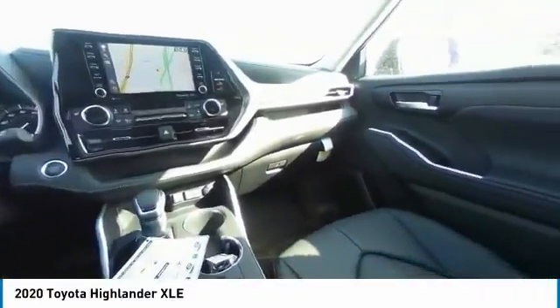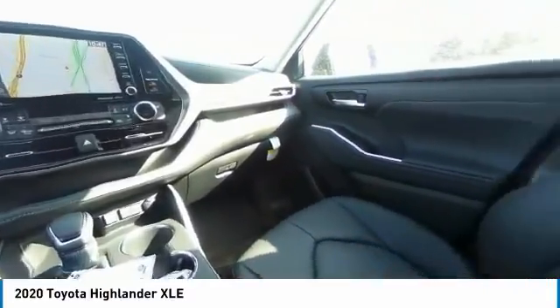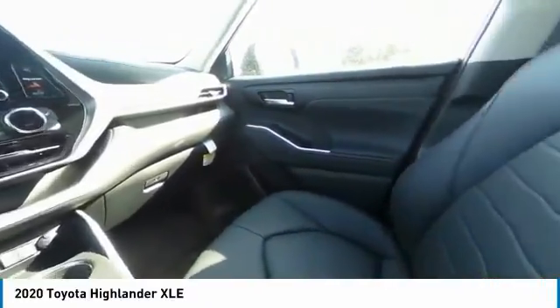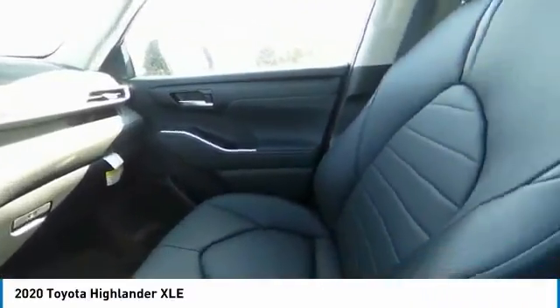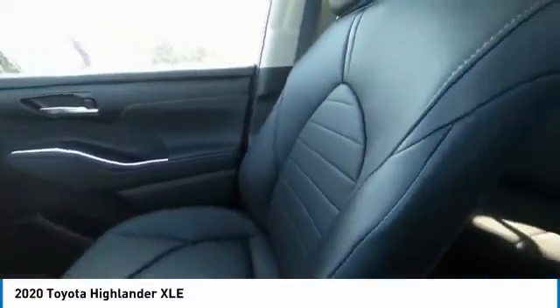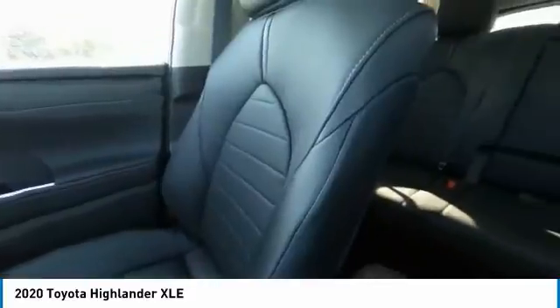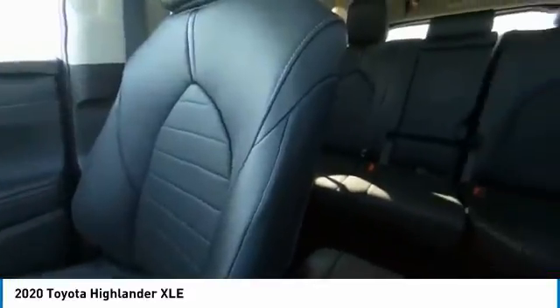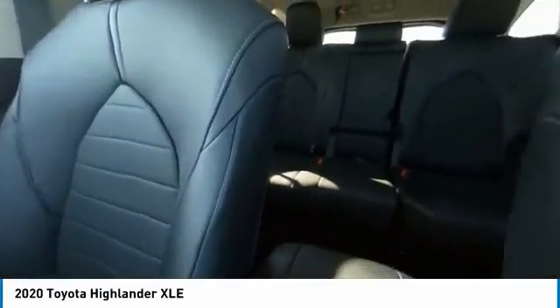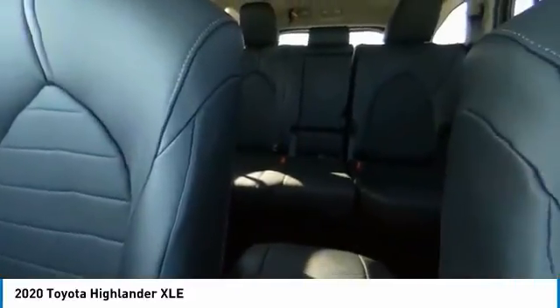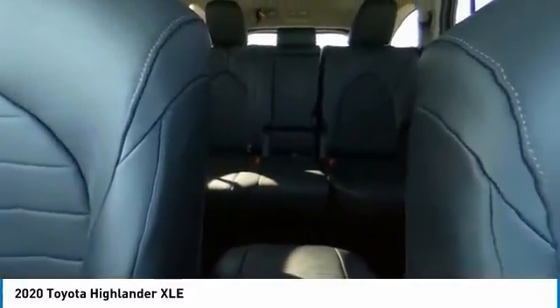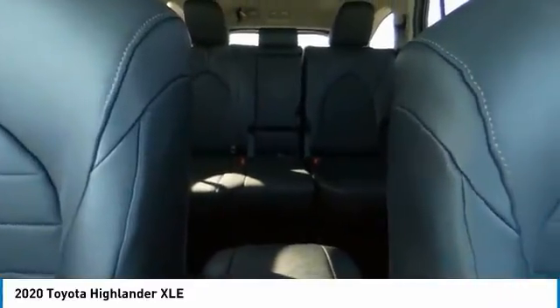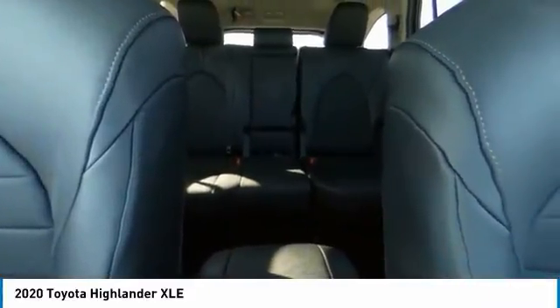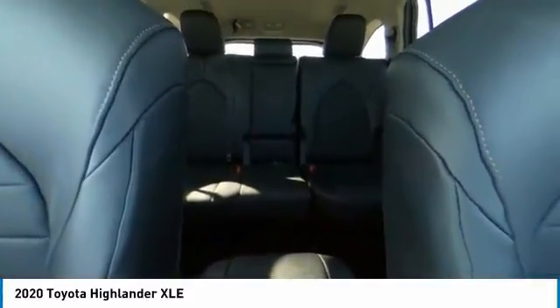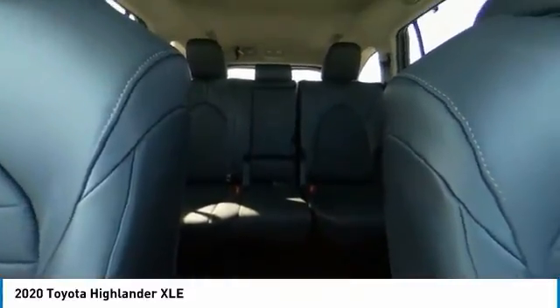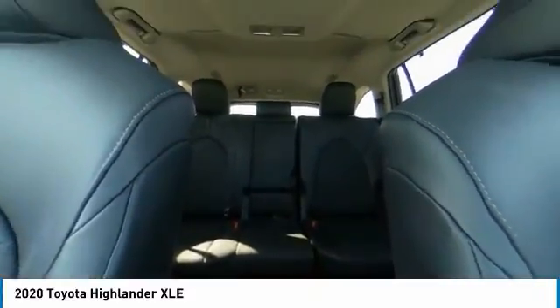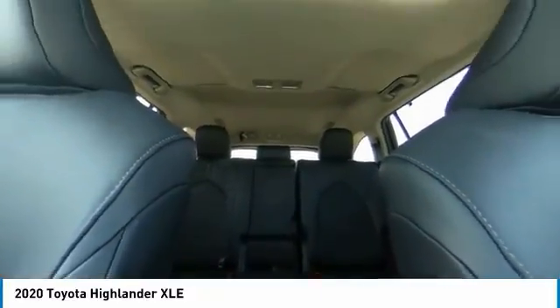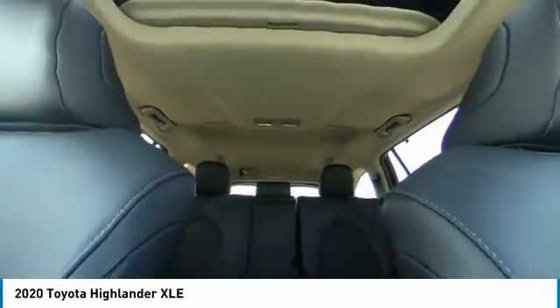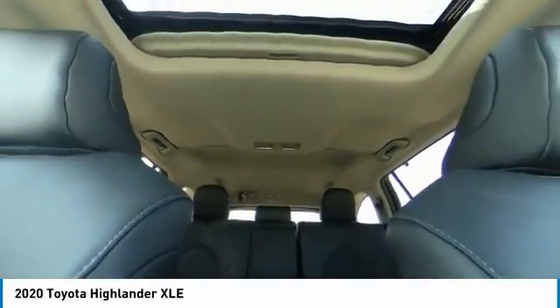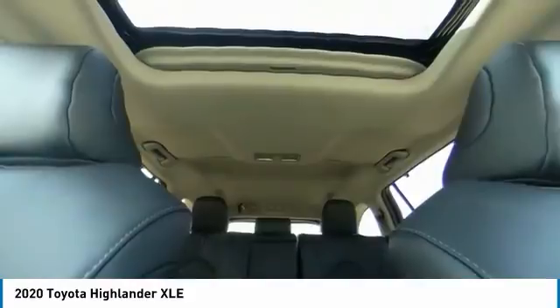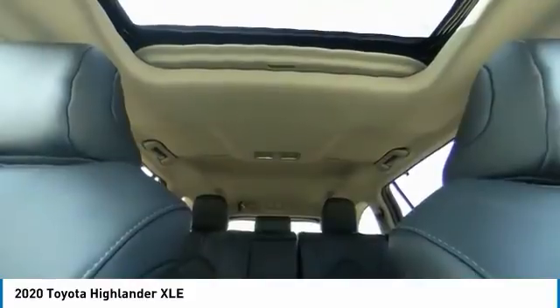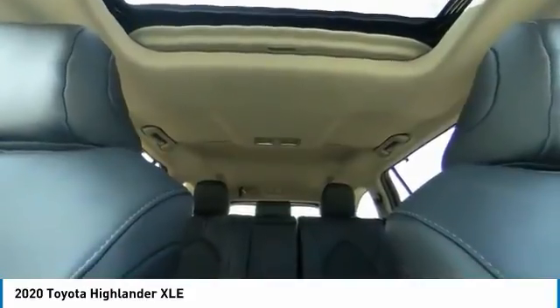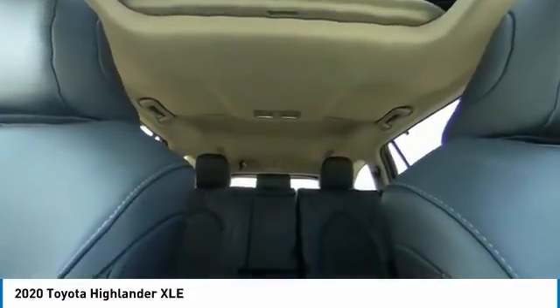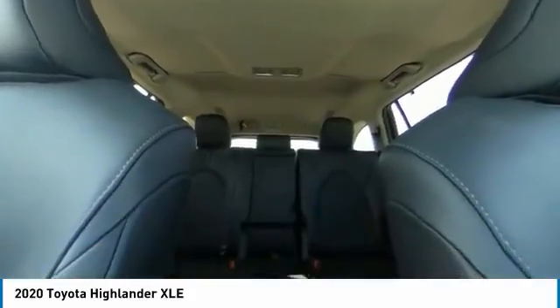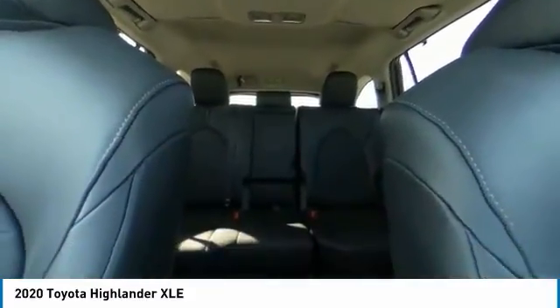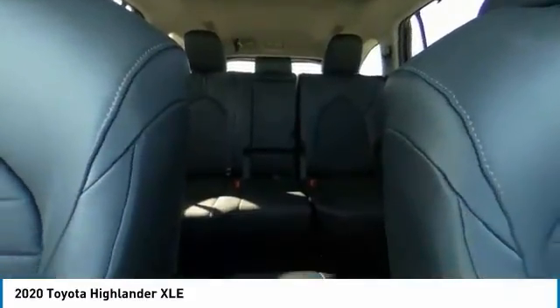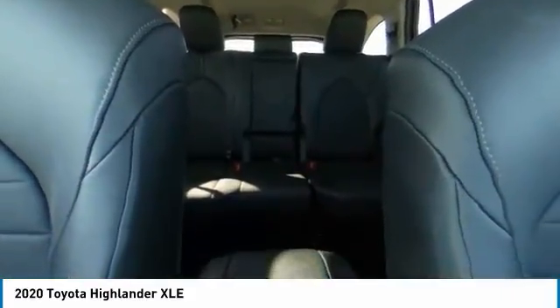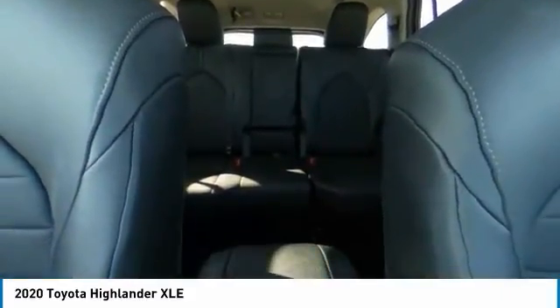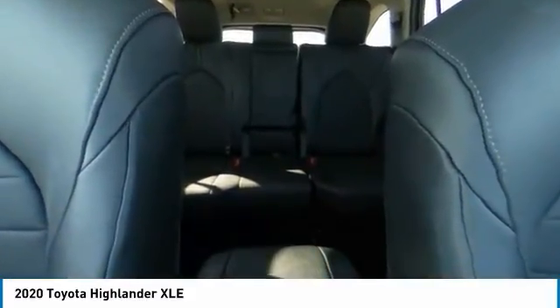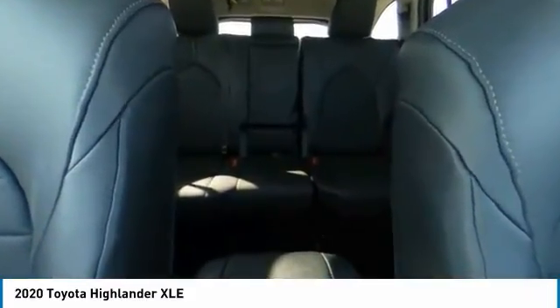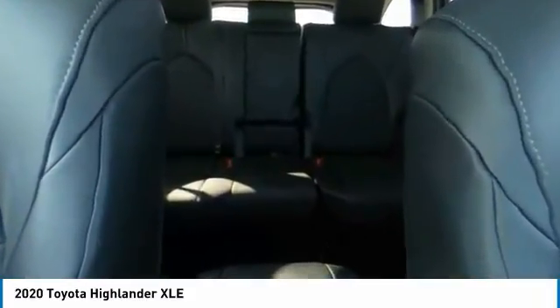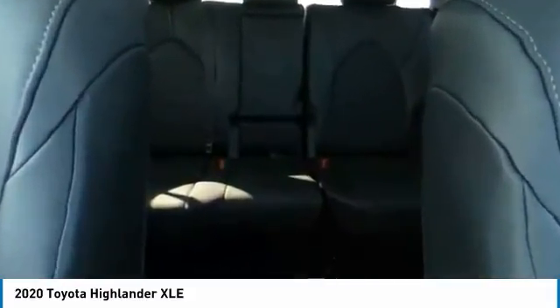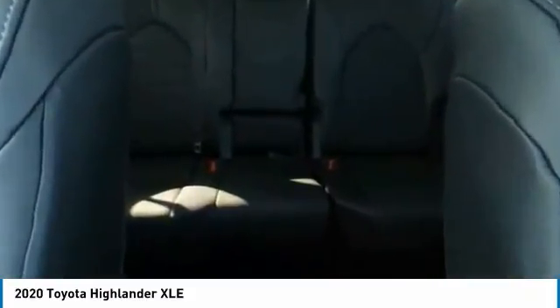Electronic stability control, alloy wheels, rear spoiler, power lift gate, brake assist, fog lights, power moonroof, four-wheel disc brakes, heated front seats, low tire pressure warning.